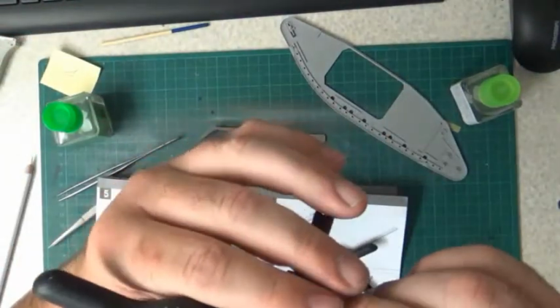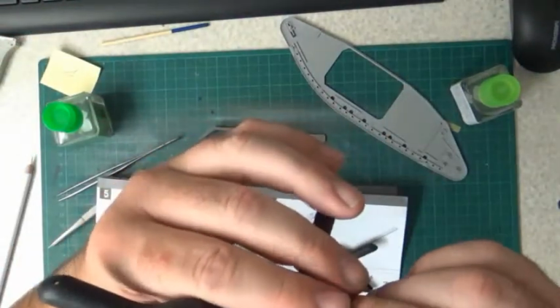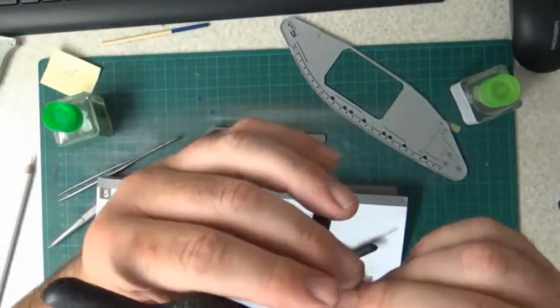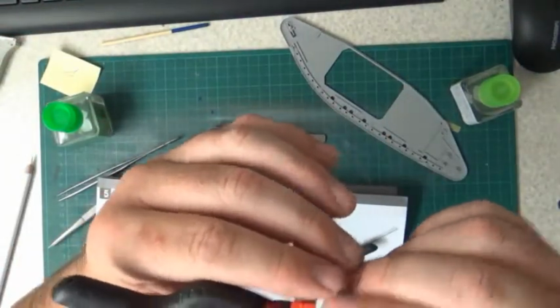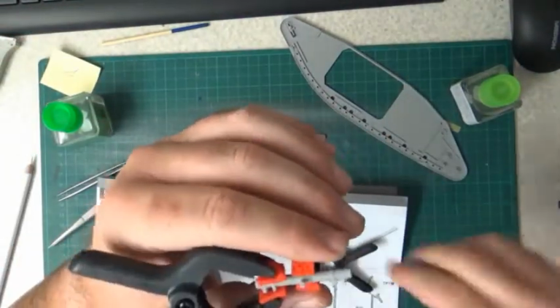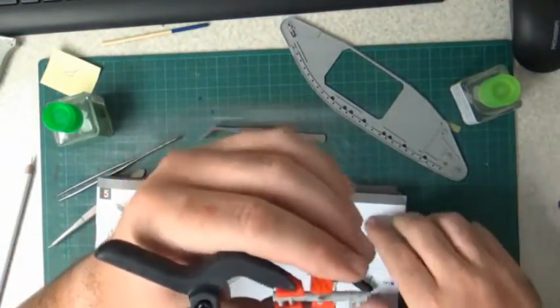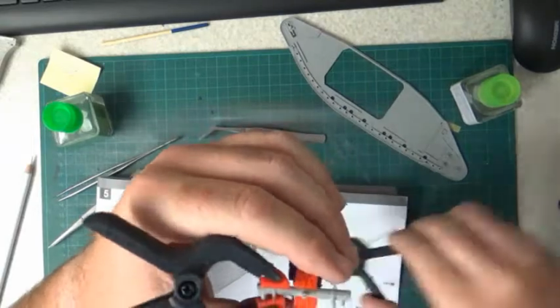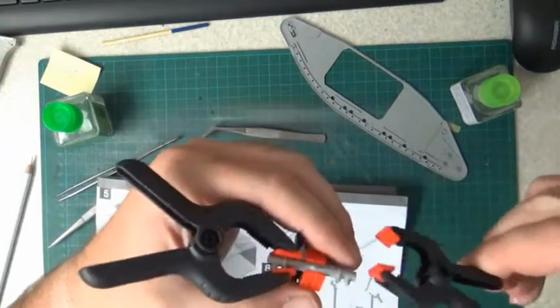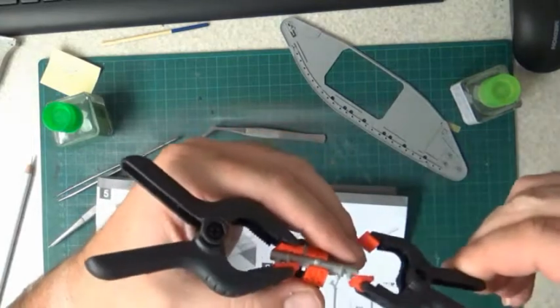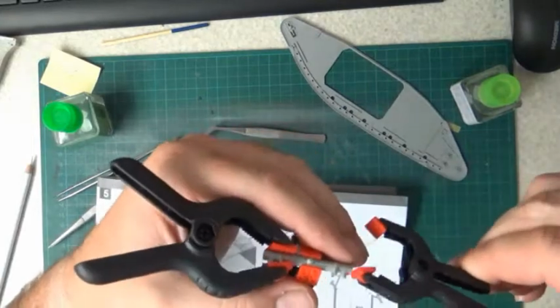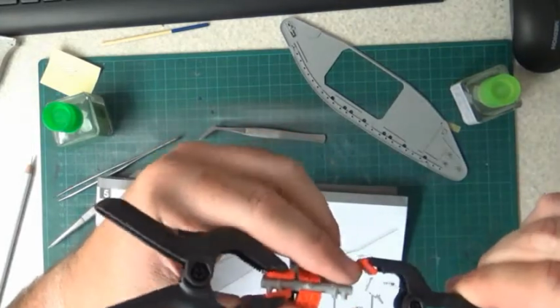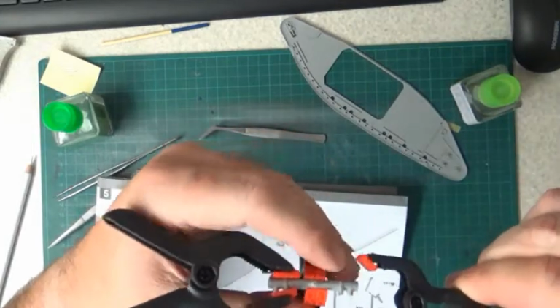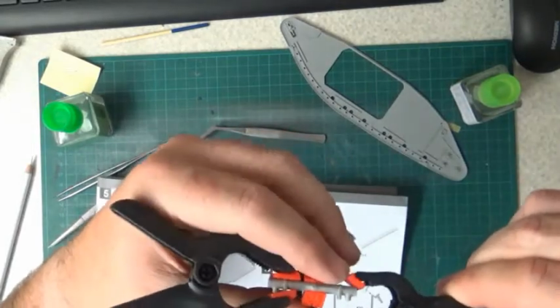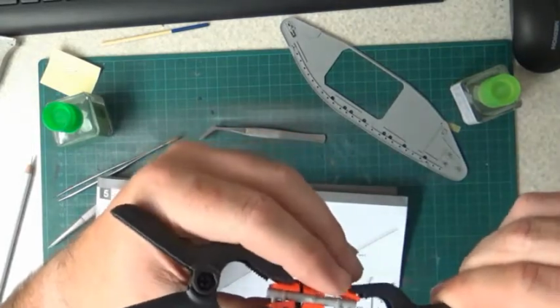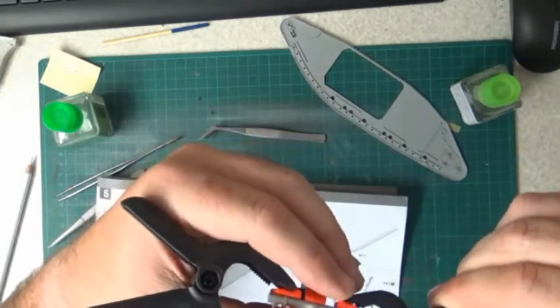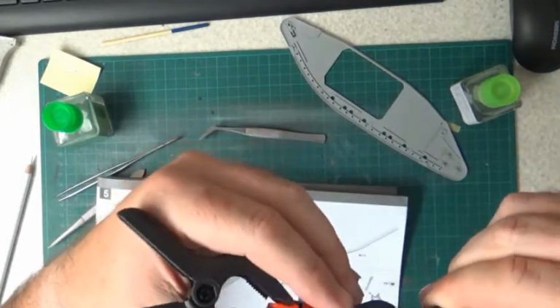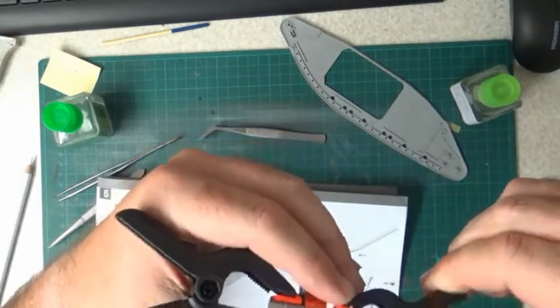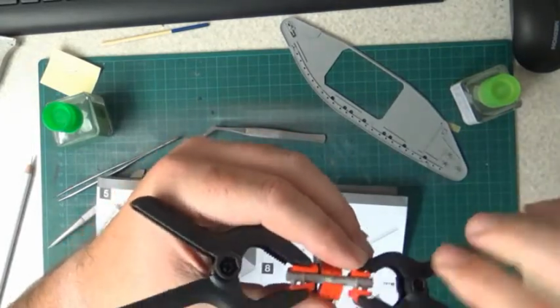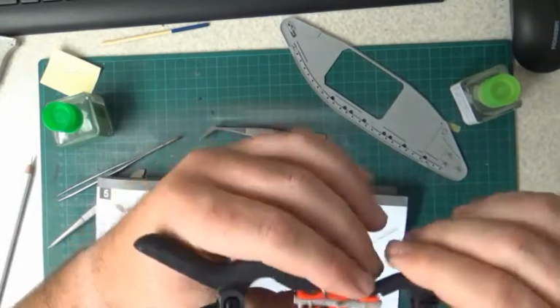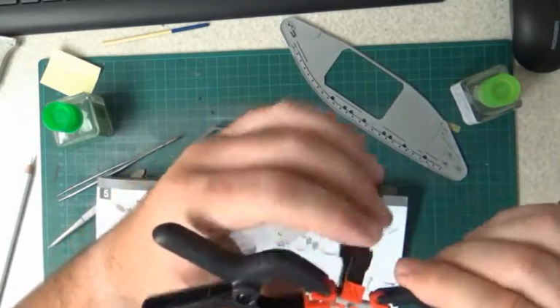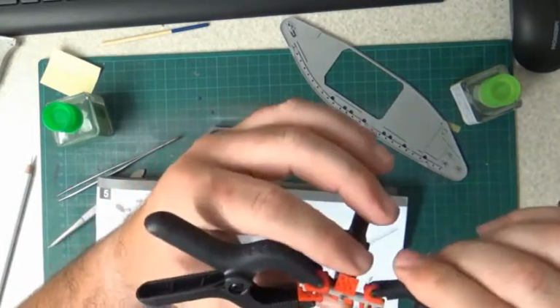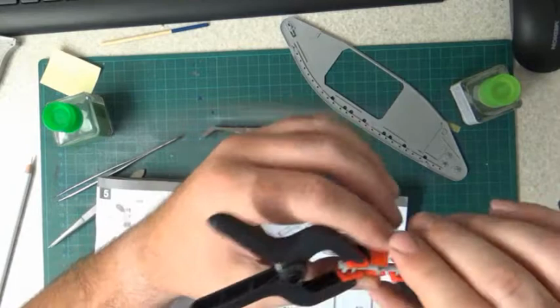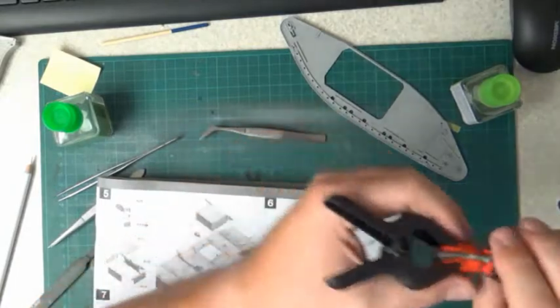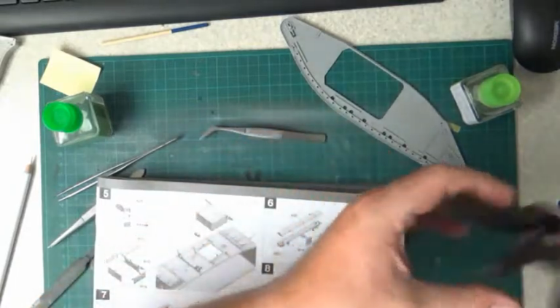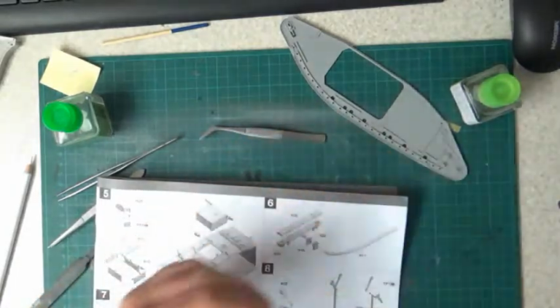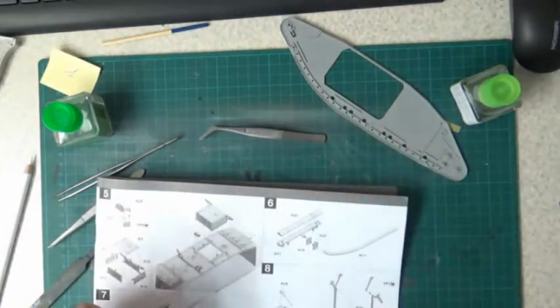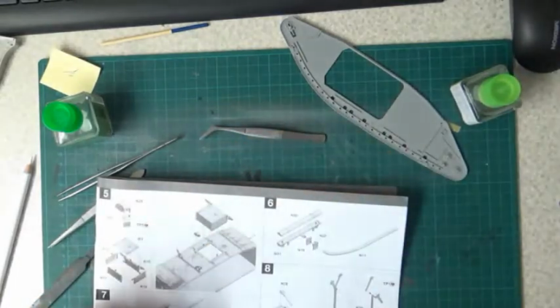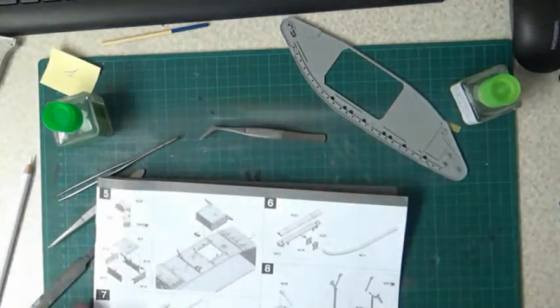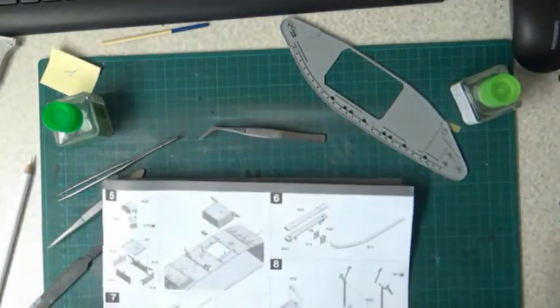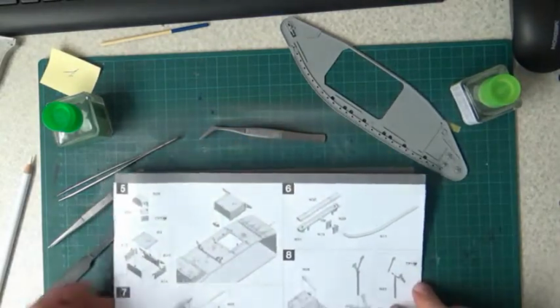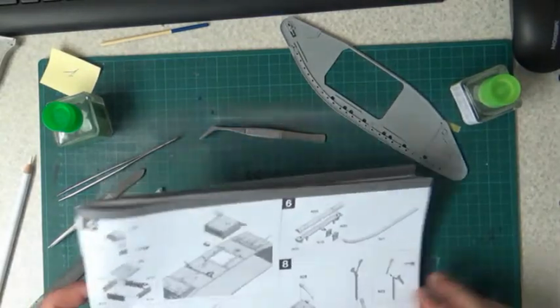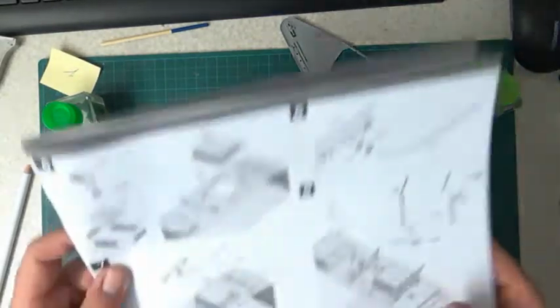That's no problem, and you will not see the seam. That's that part.